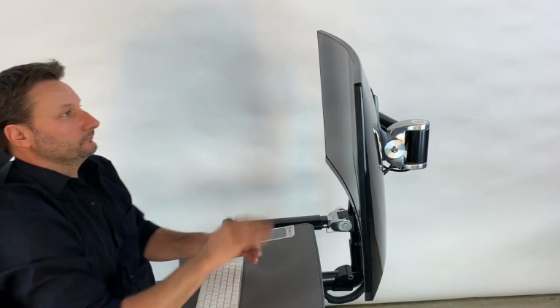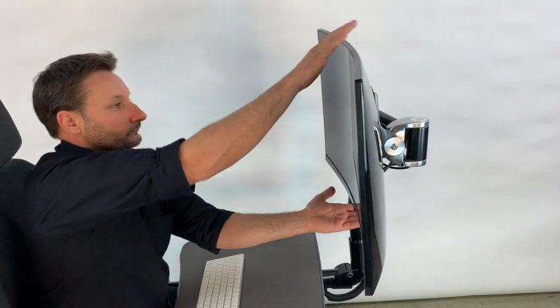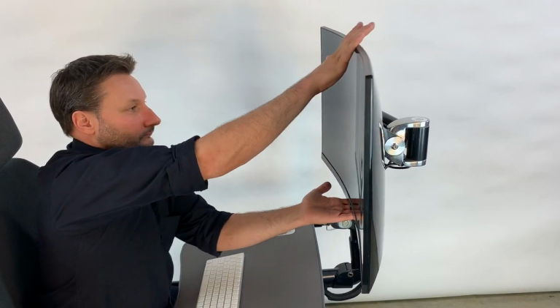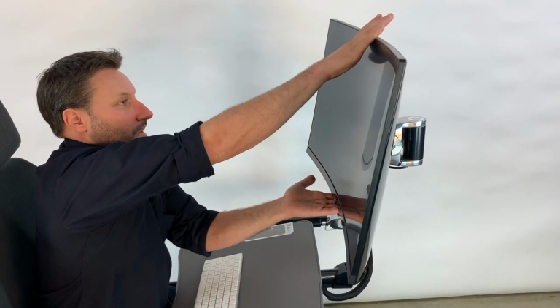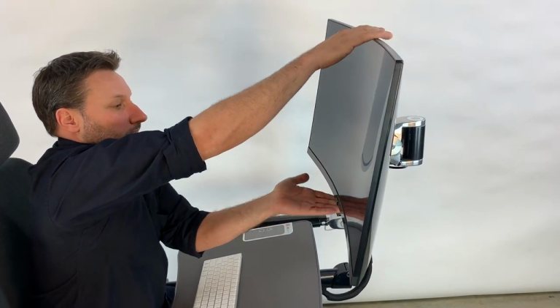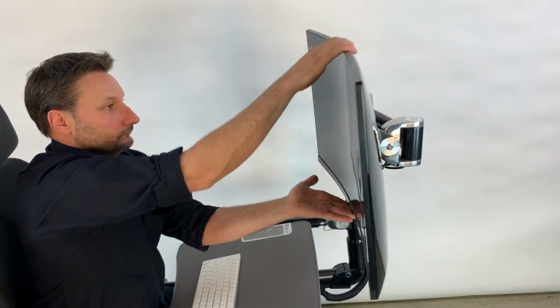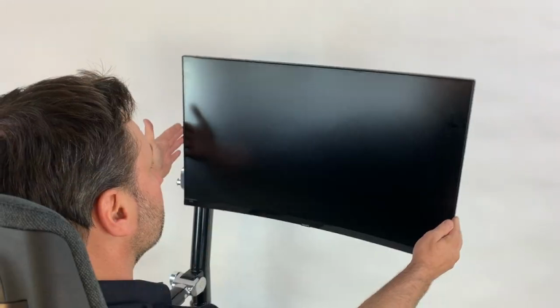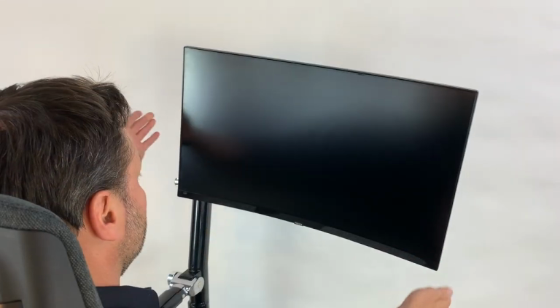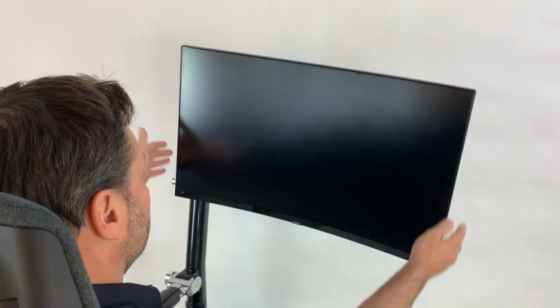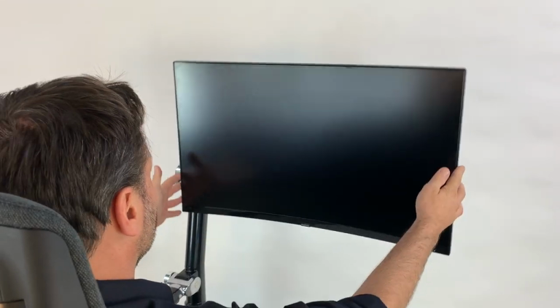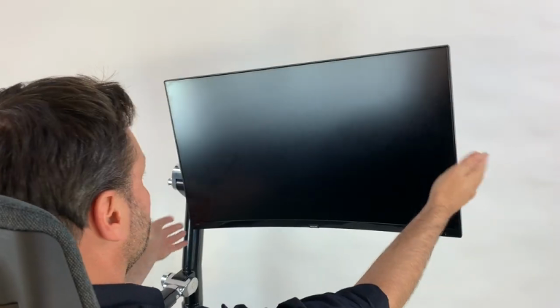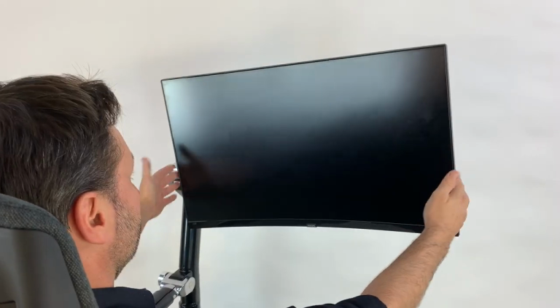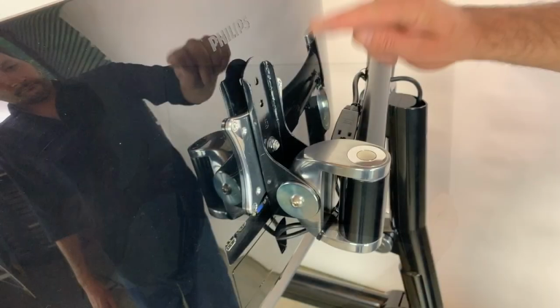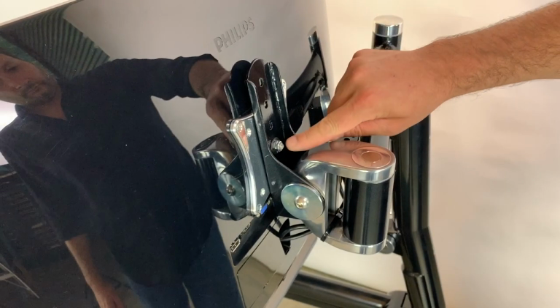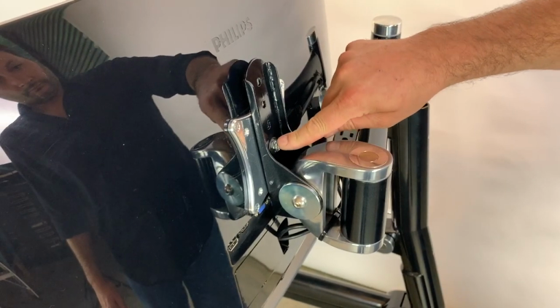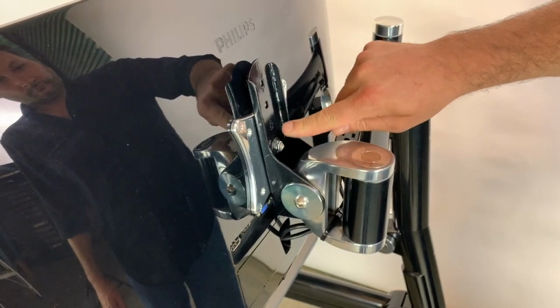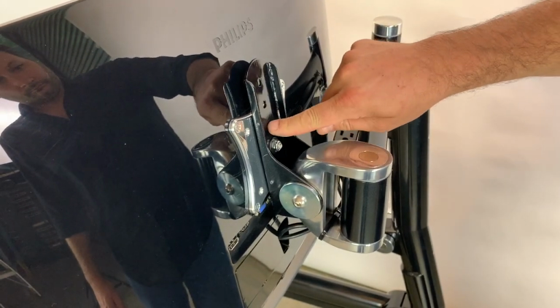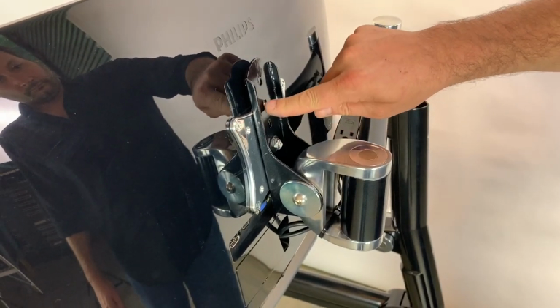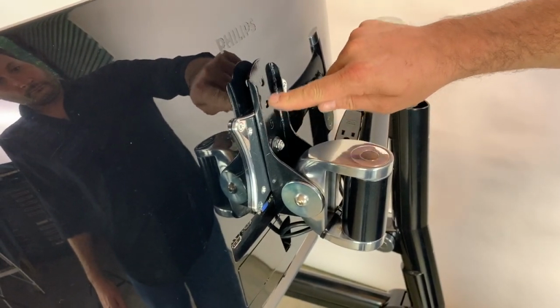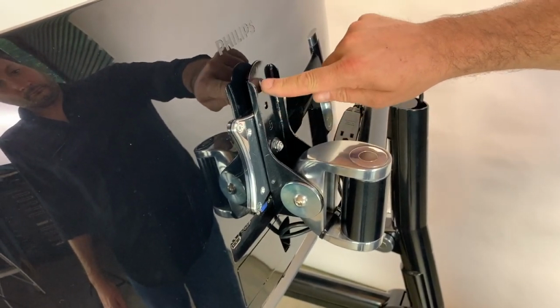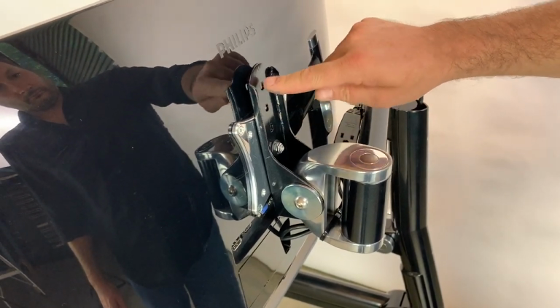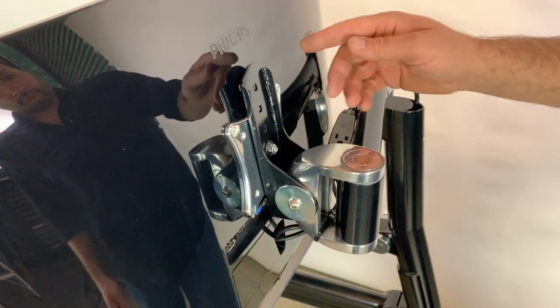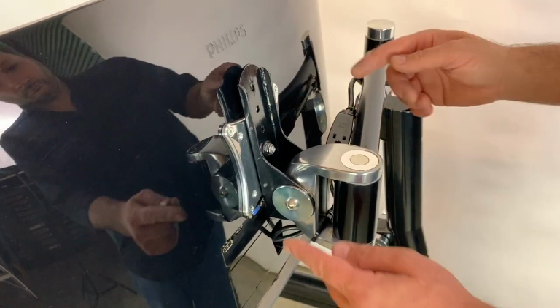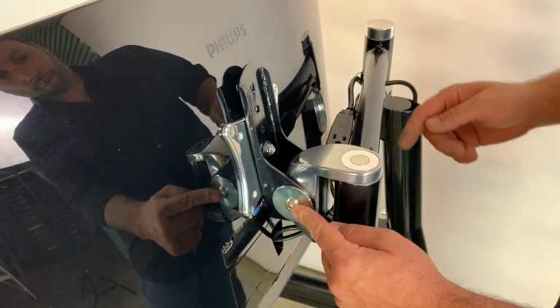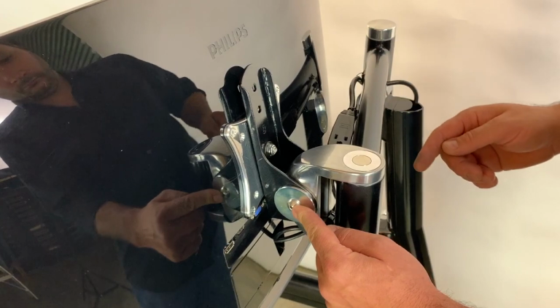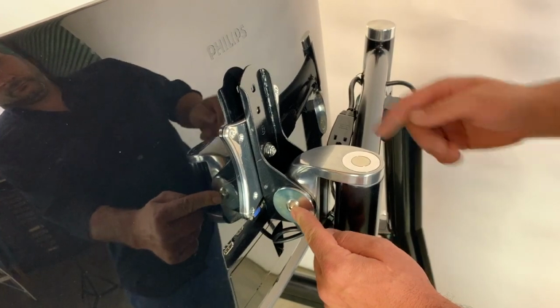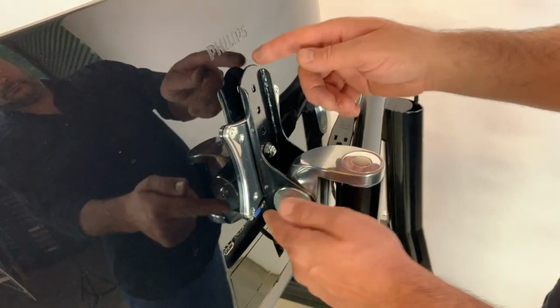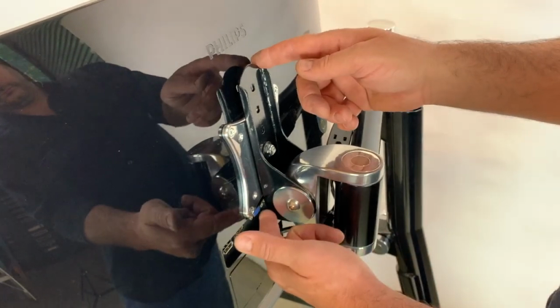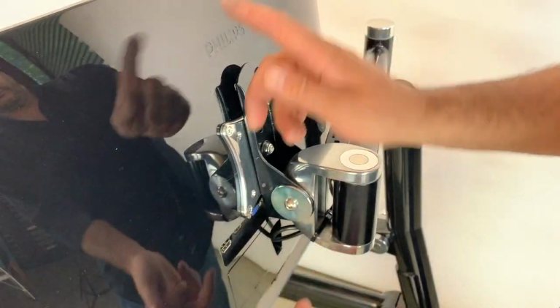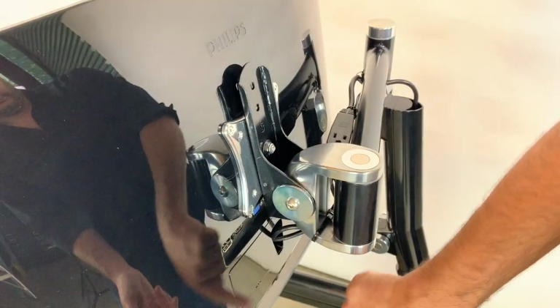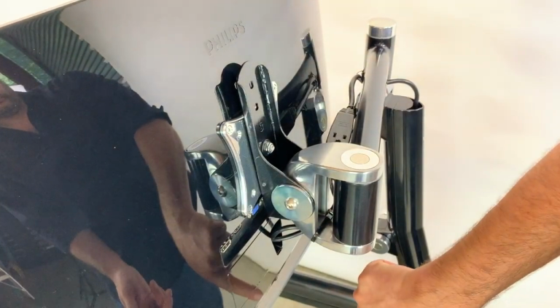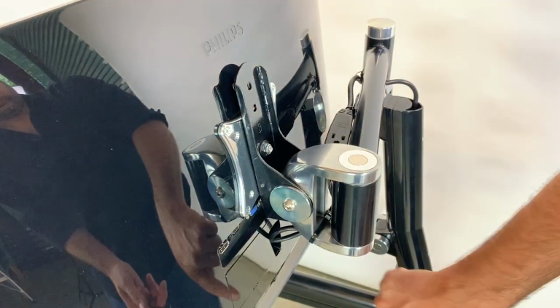The monitor can easily be tilted and rotated while in the seated position. To adjust the height of the monitor, move this bolt to any of the available holes. For greater range of motion, remove this bolt and flip the bracket upside down.